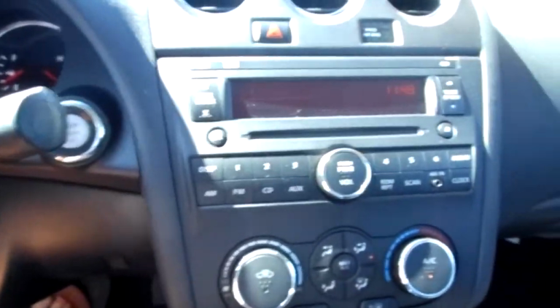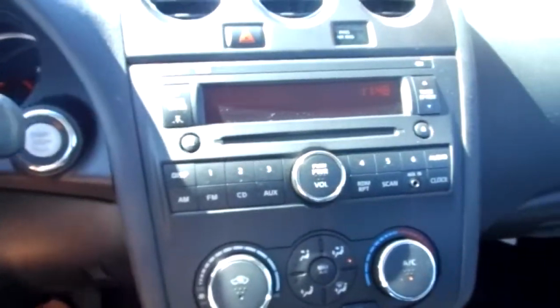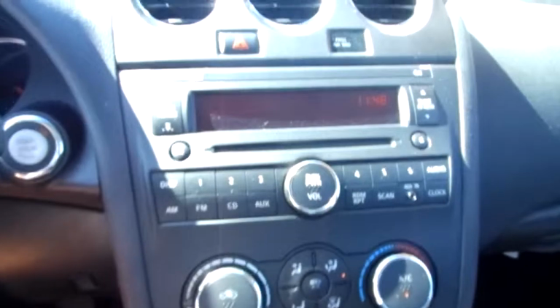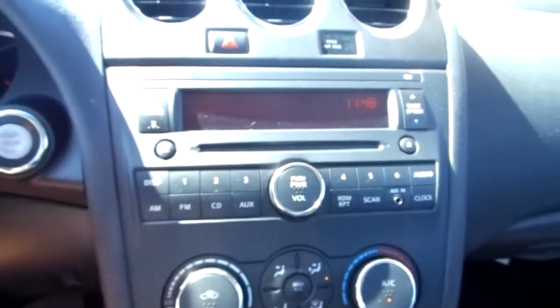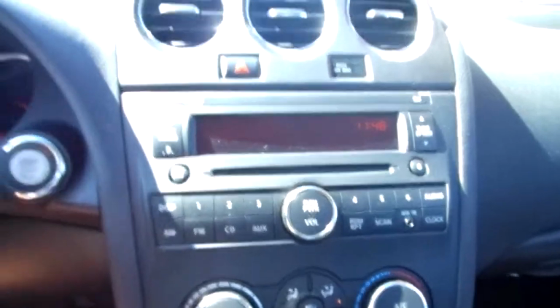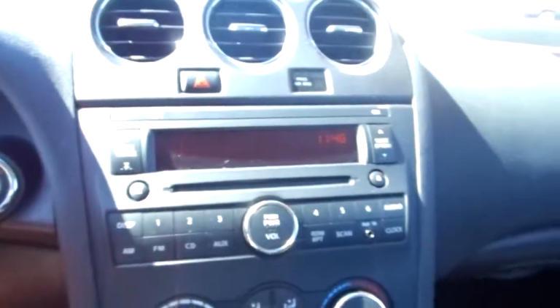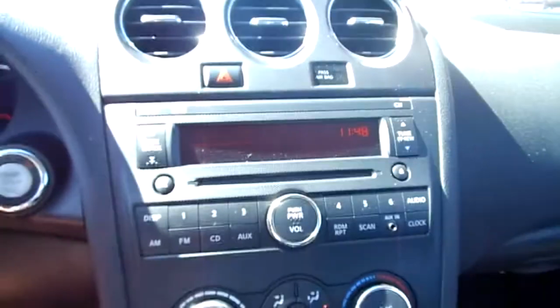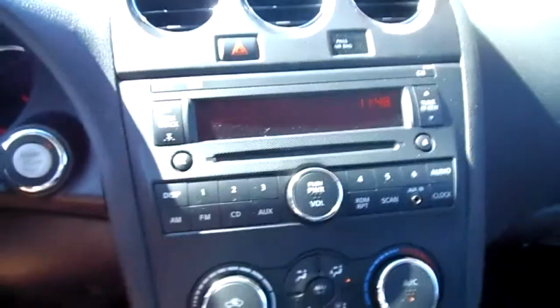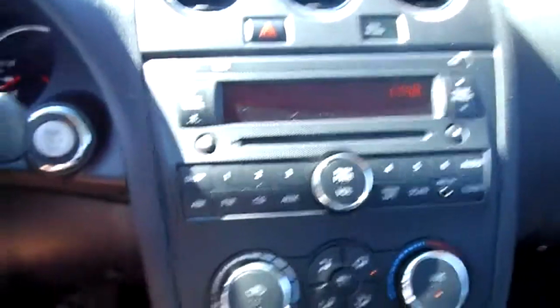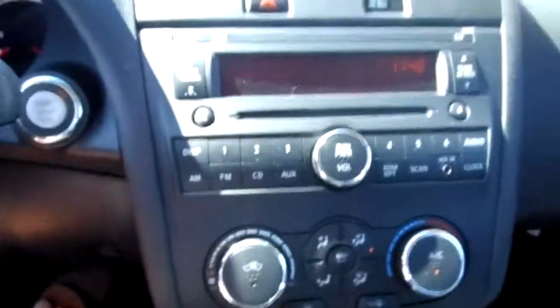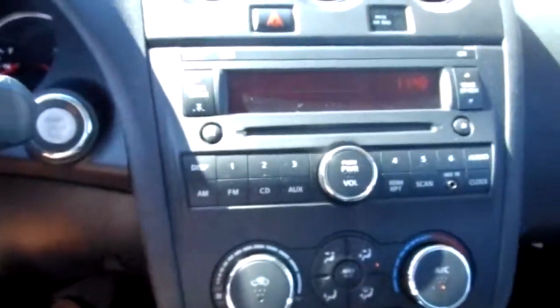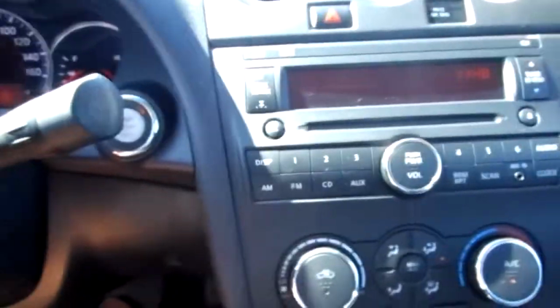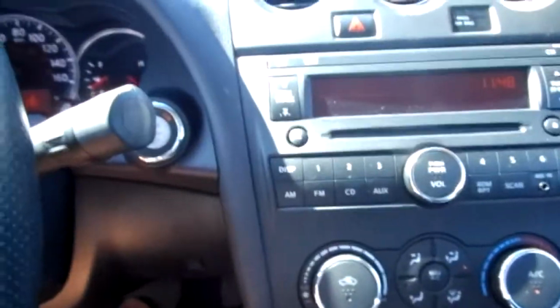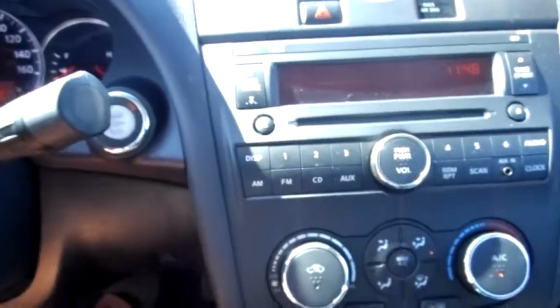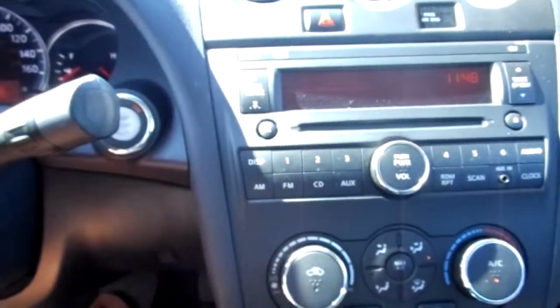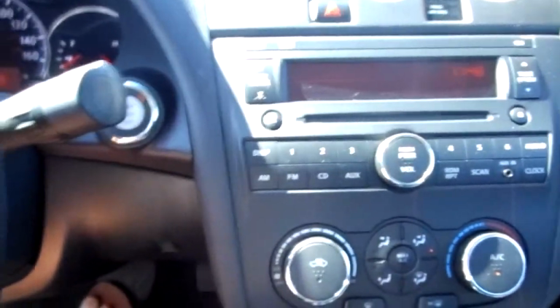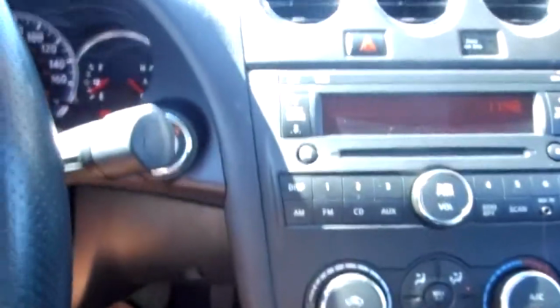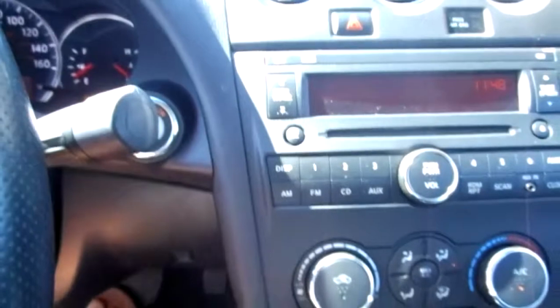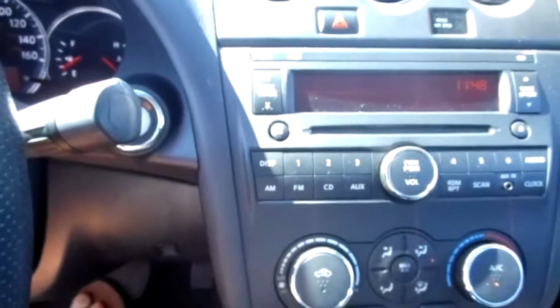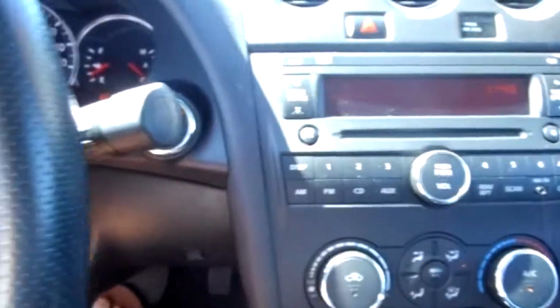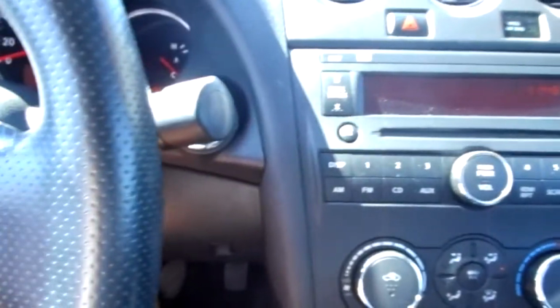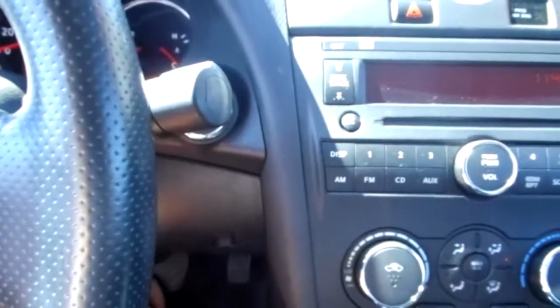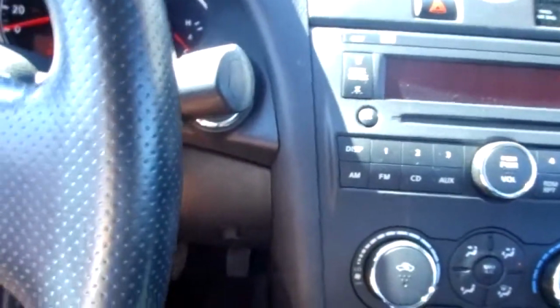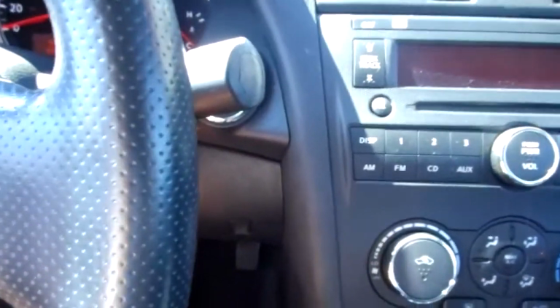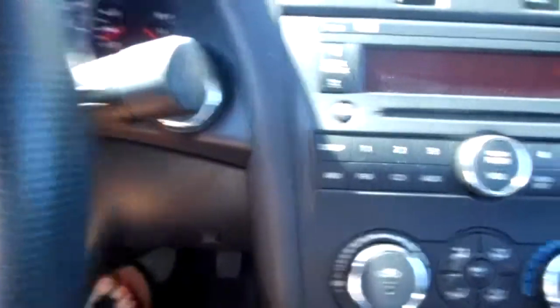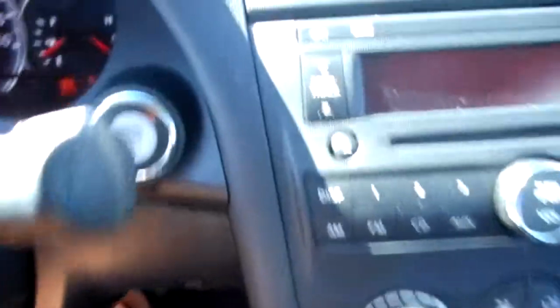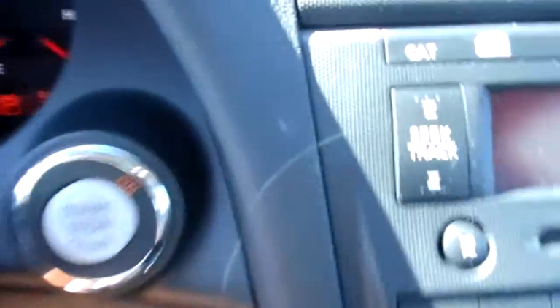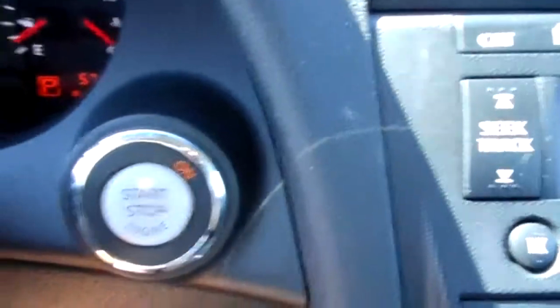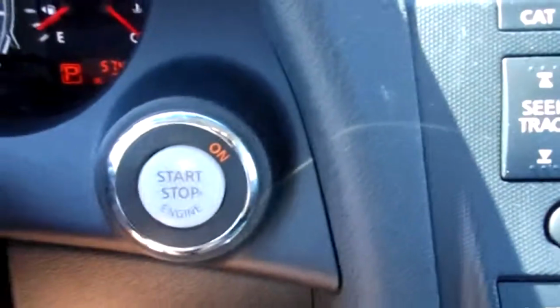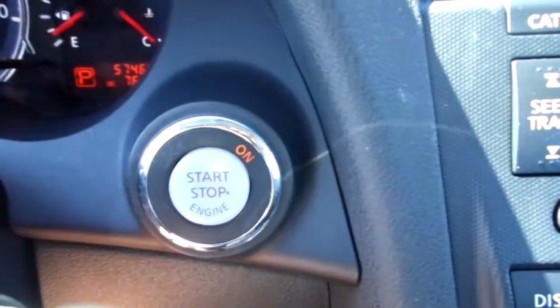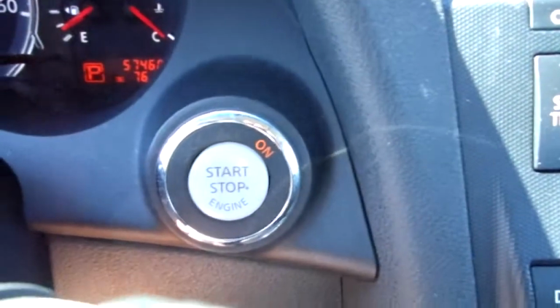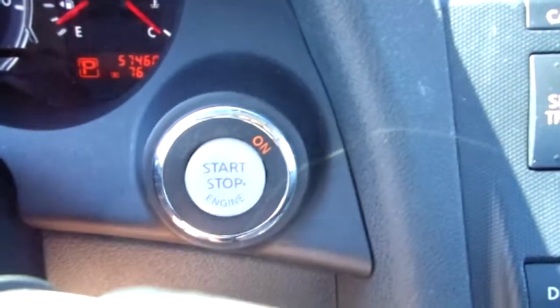This Nissan Altima does have a CD player as well as AM and FM radio. My favorite part about this Nissan is it is a push-to-start ignition.